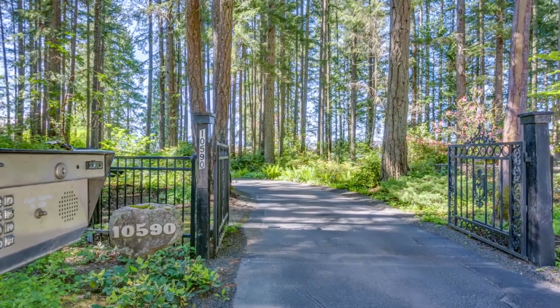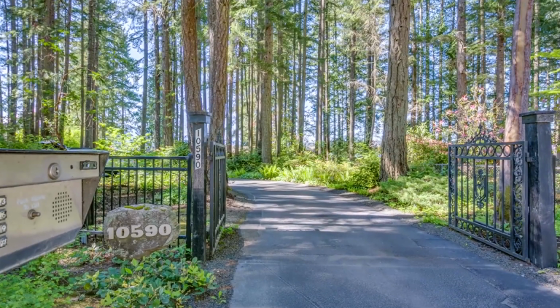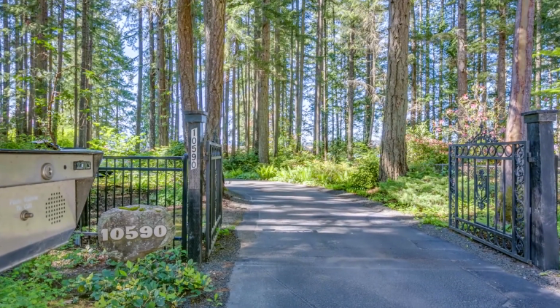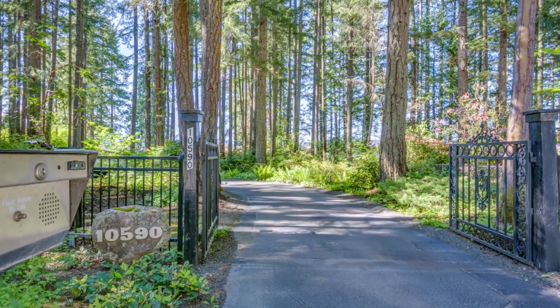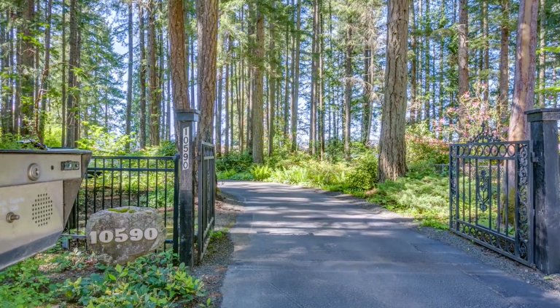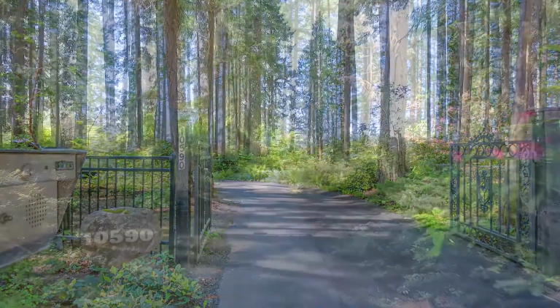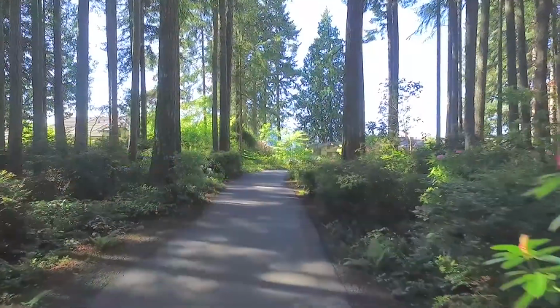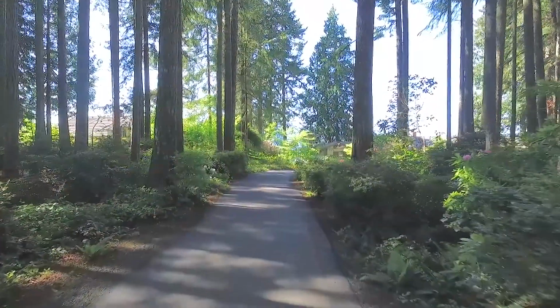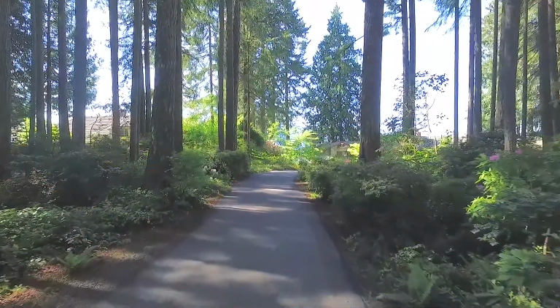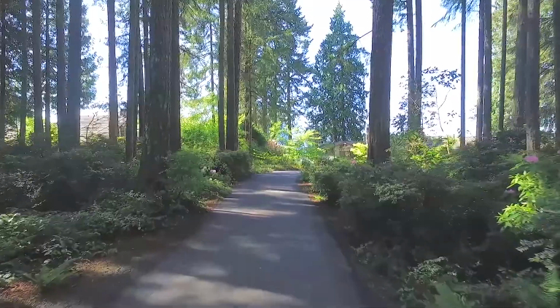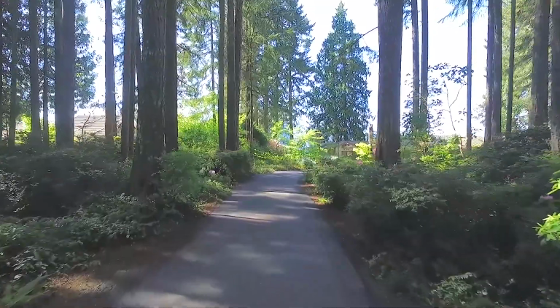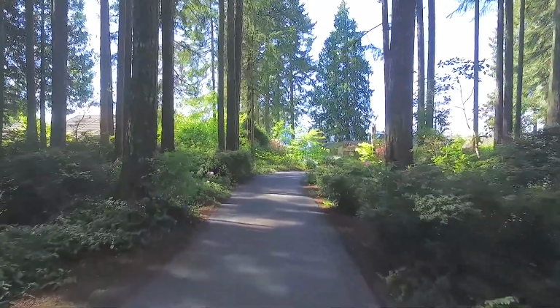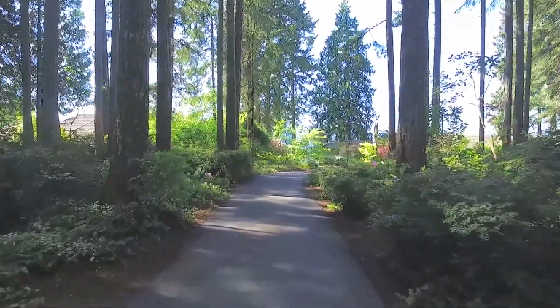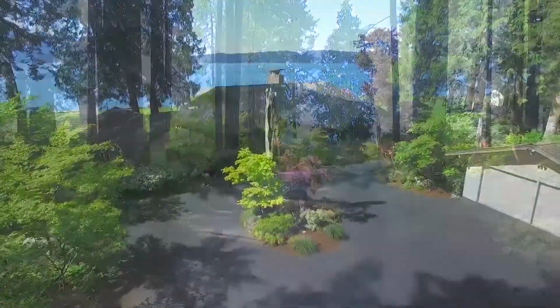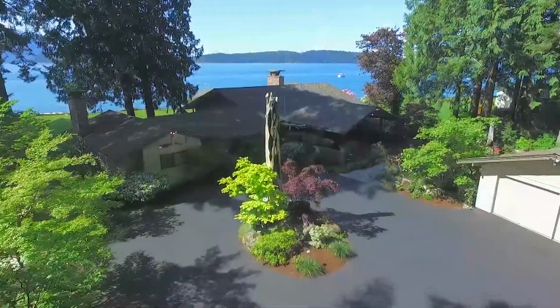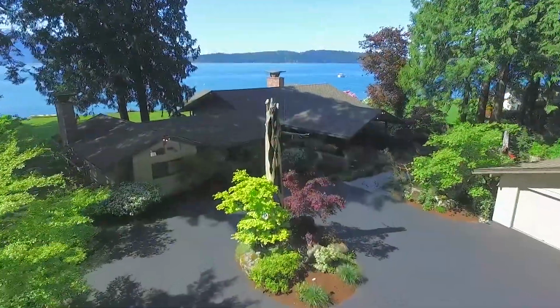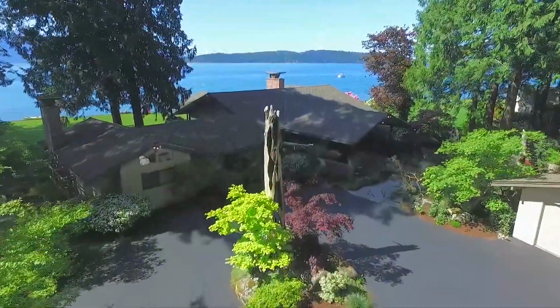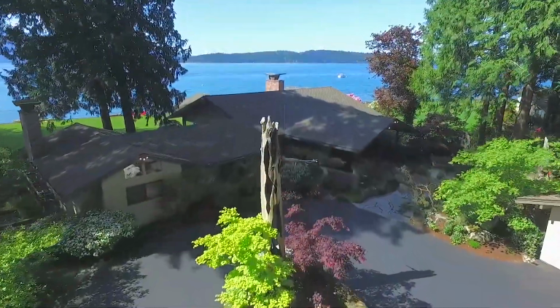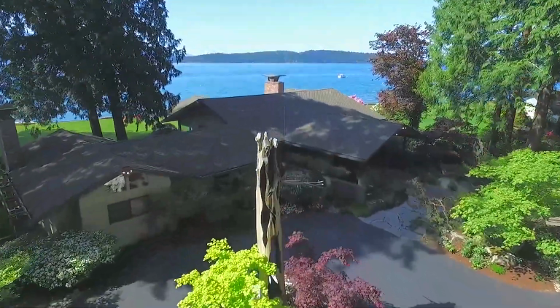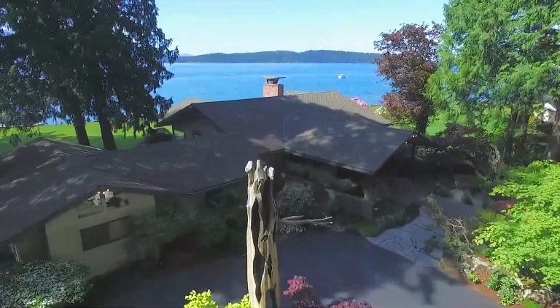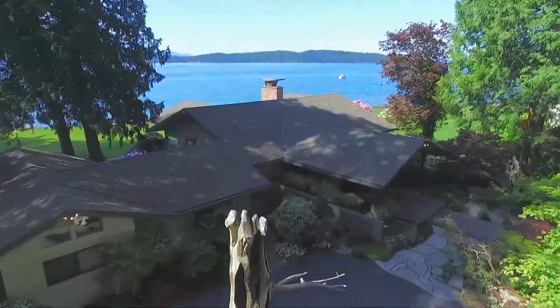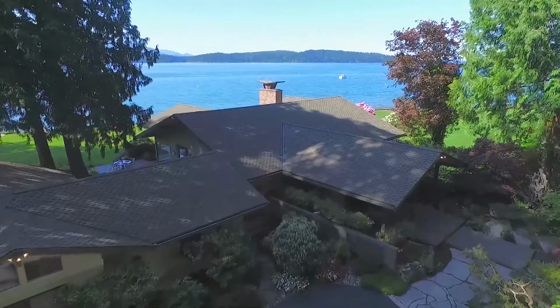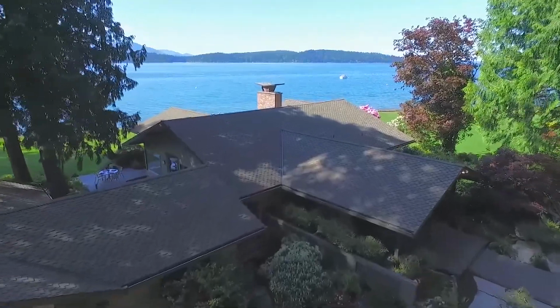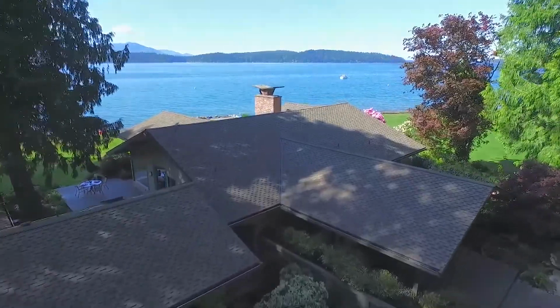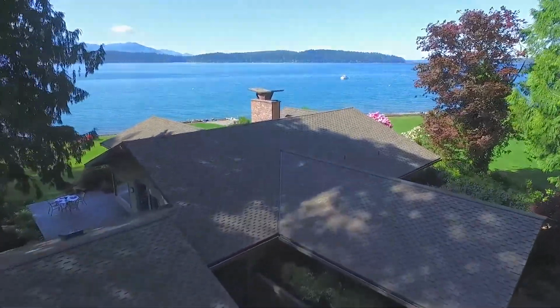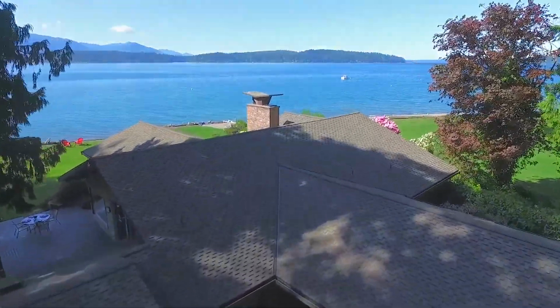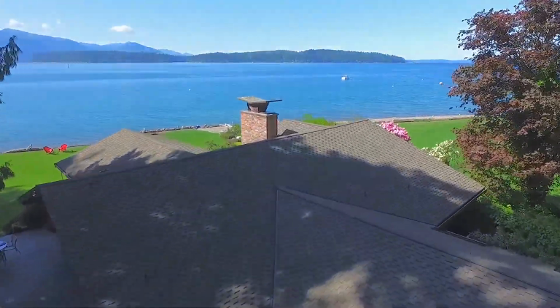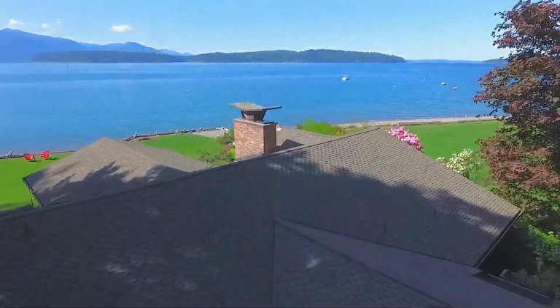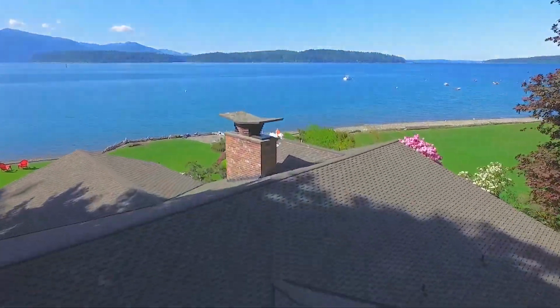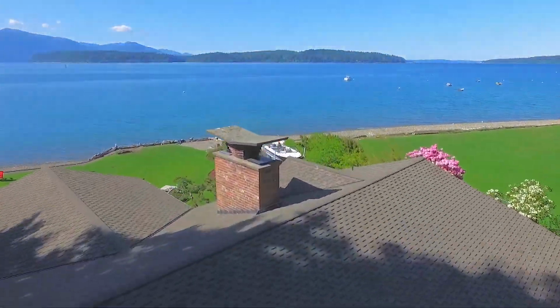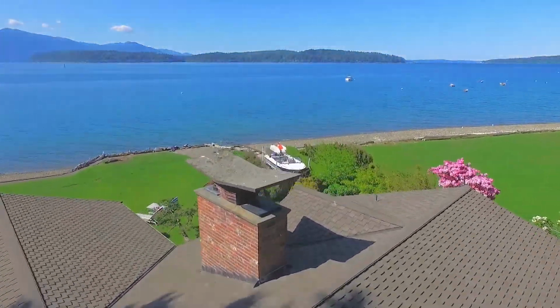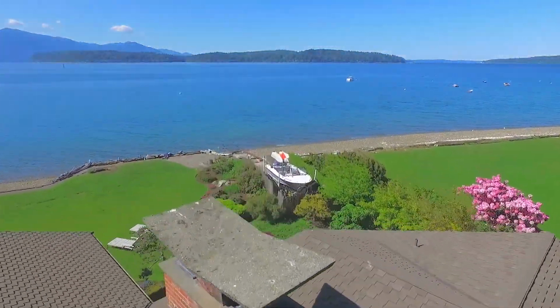Originally designed by famed Bainbridge Island architect Hal Moldstad in 1969, the home had a custom redesign in 2001 by the renowned Bremerton architect Steve Rice.